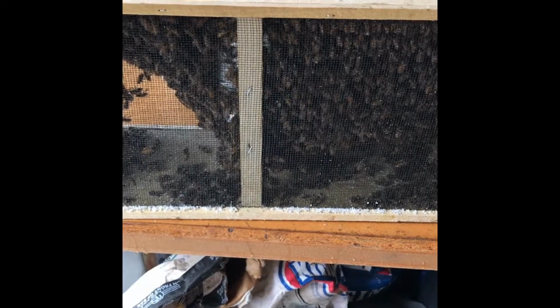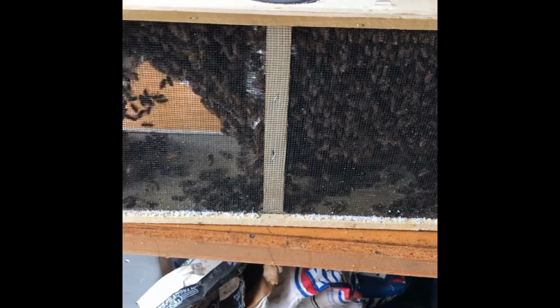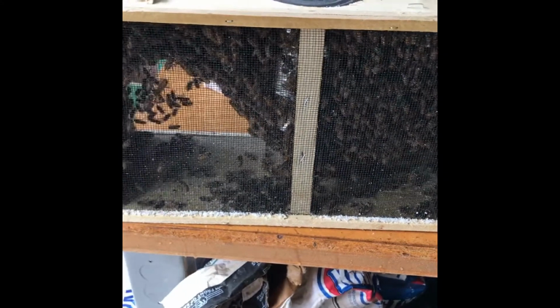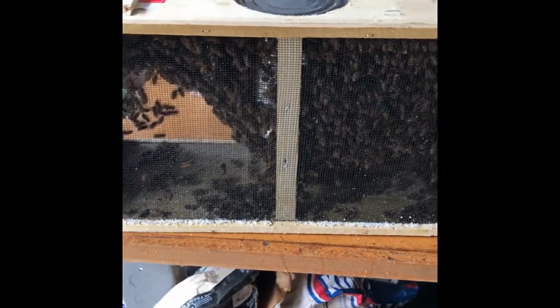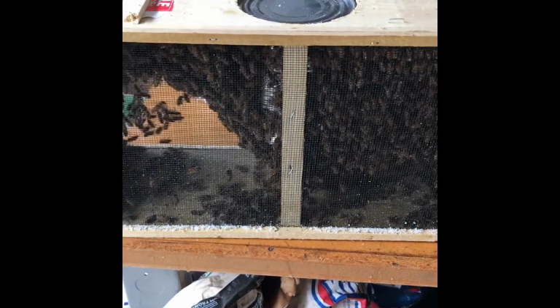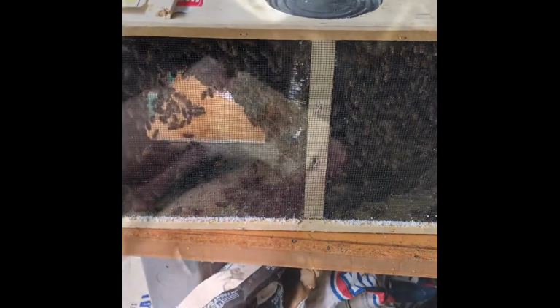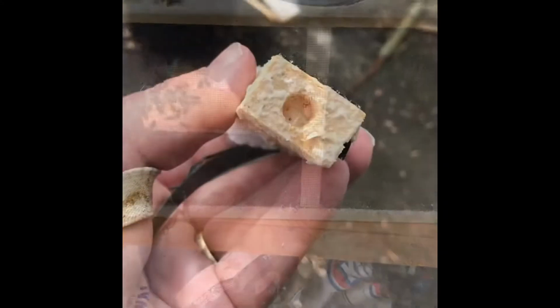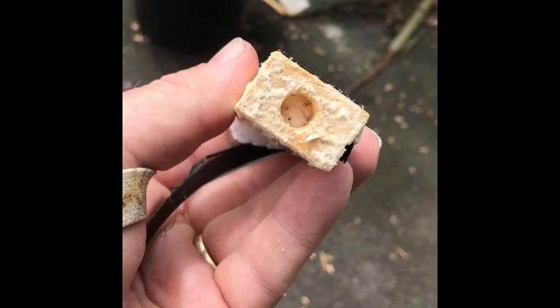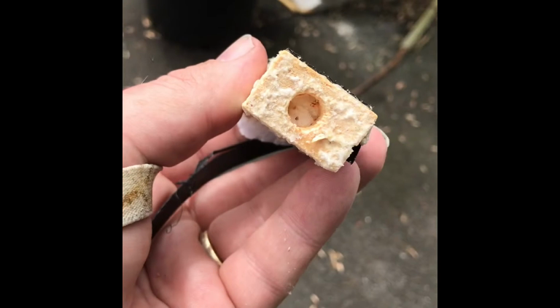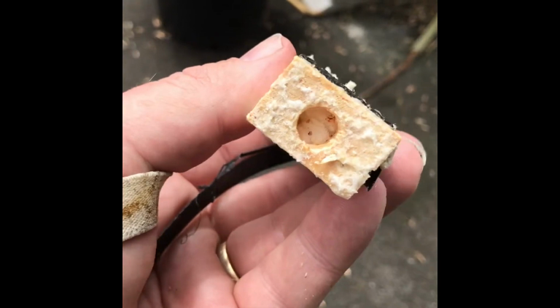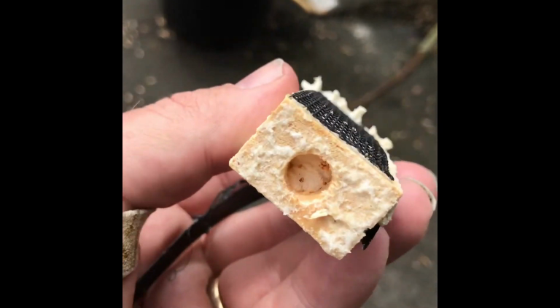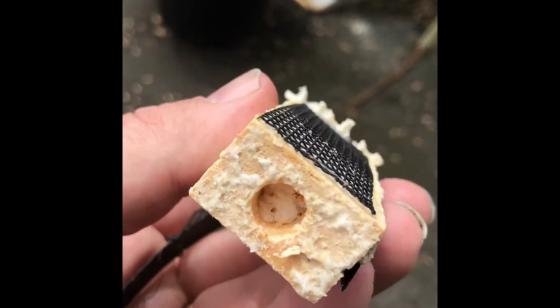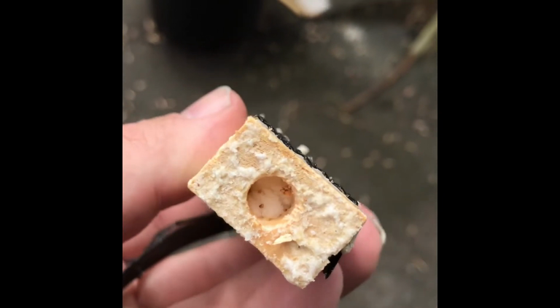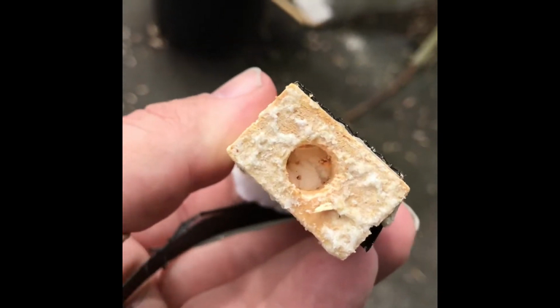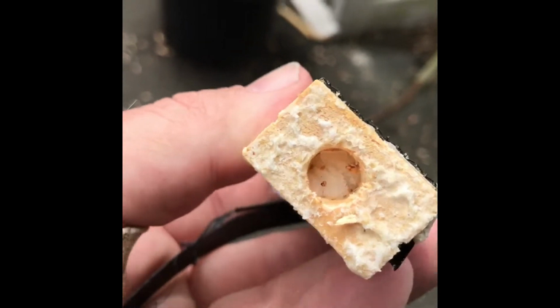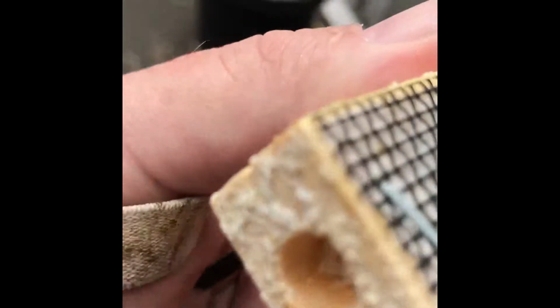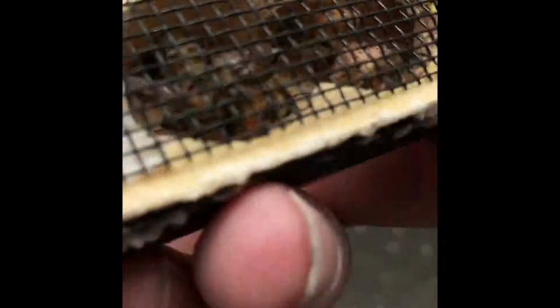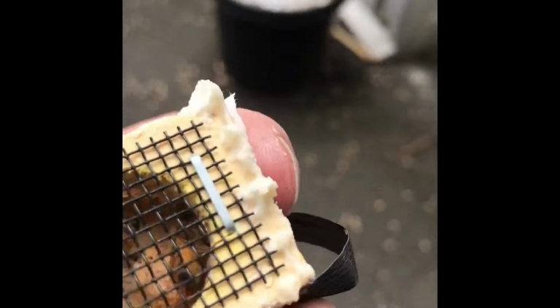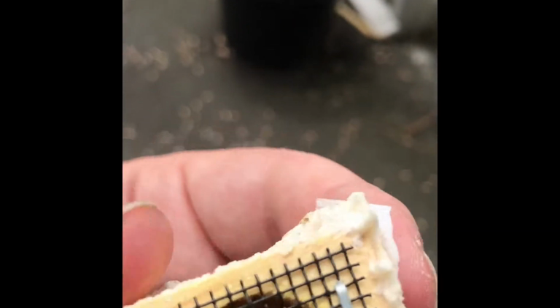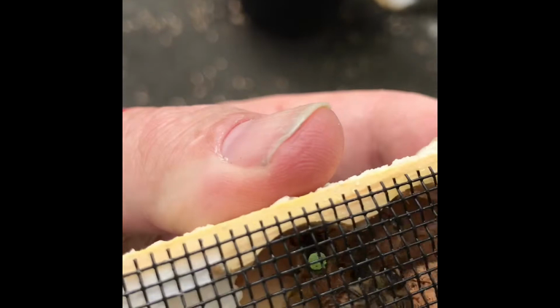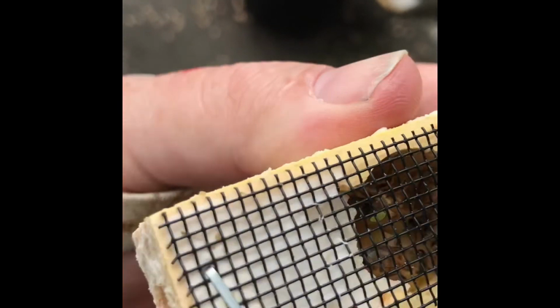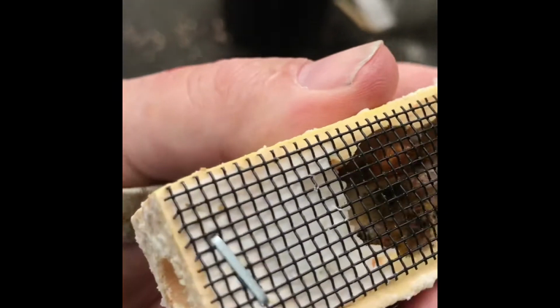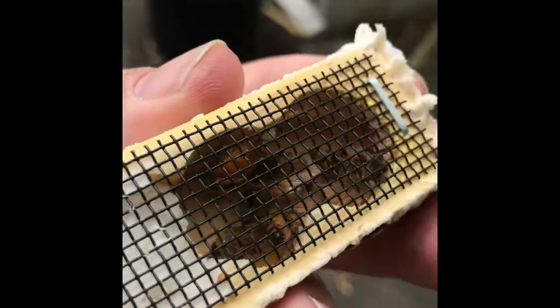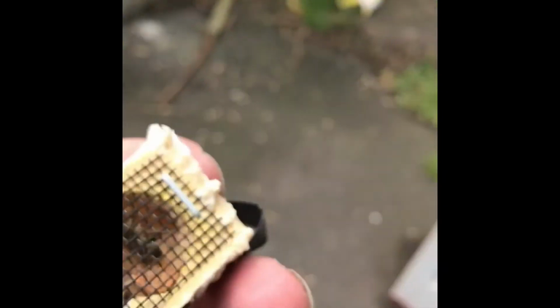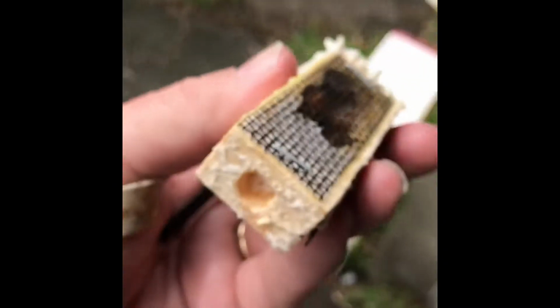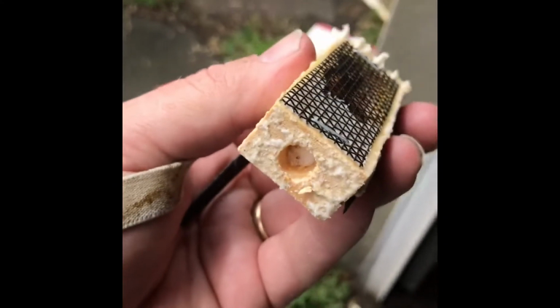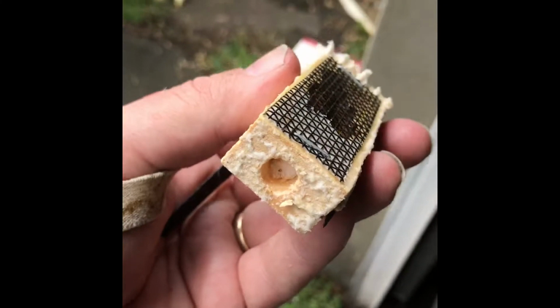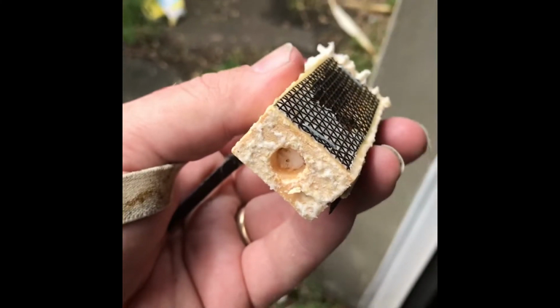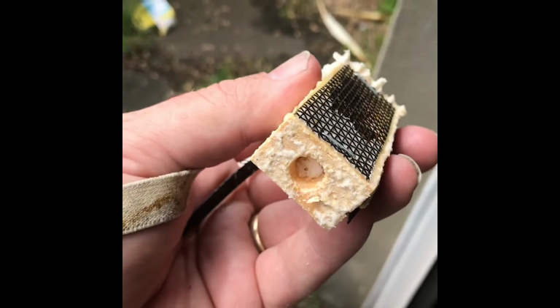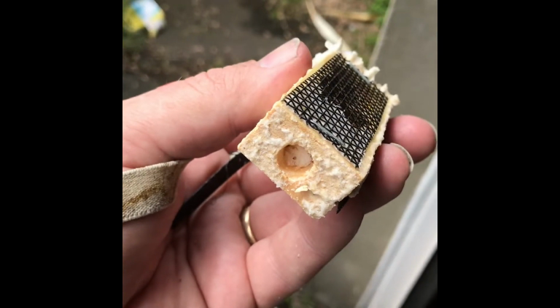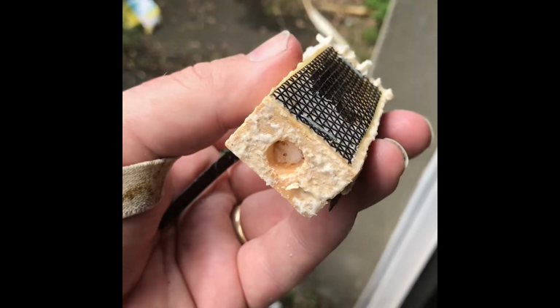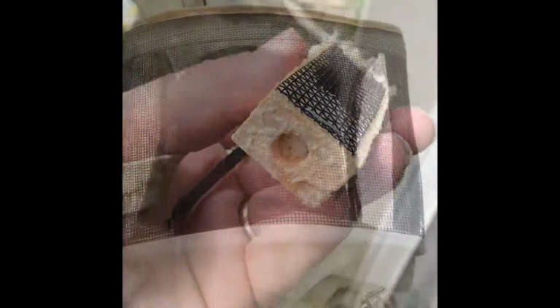Now we're going to work on getting this out — taking out the wooden plug — and there's the candy inside that you can see. They're going to start eating from the inside, and my girls are starting from the outside to release her. So let's put her in the hive right away.